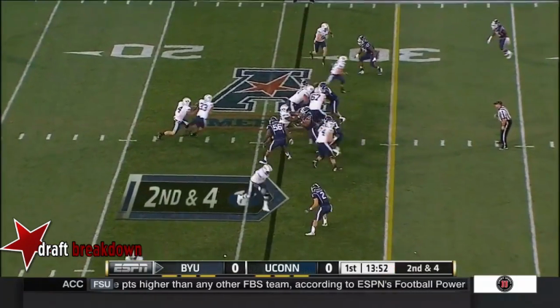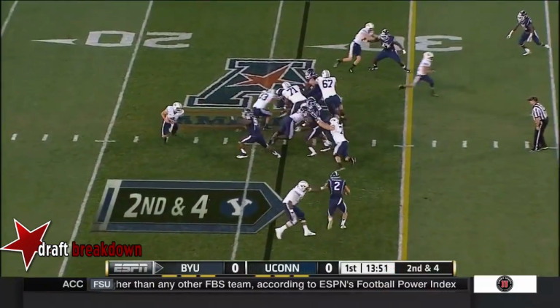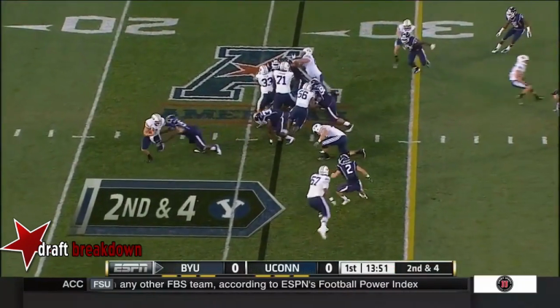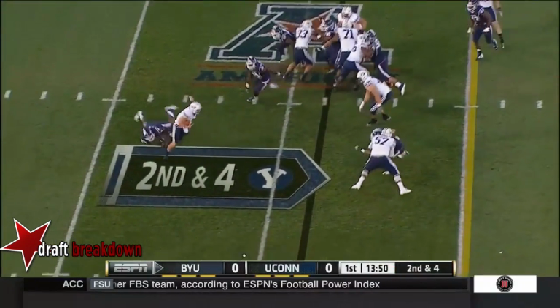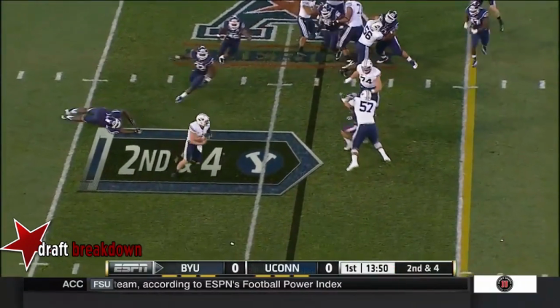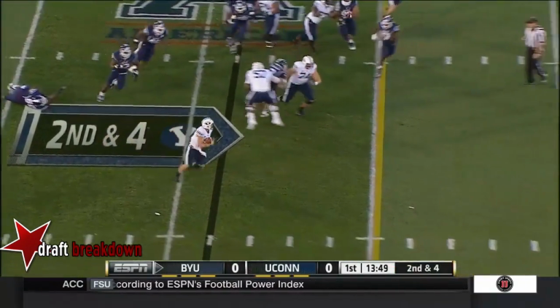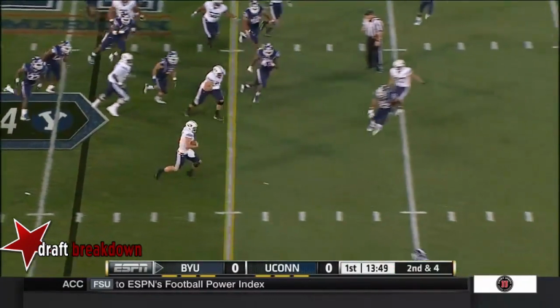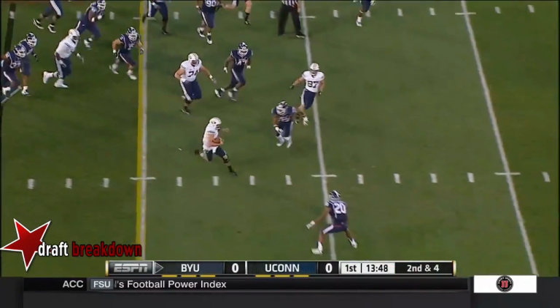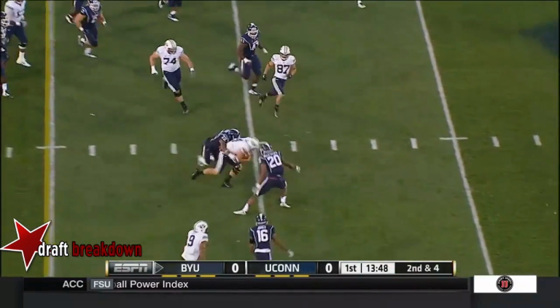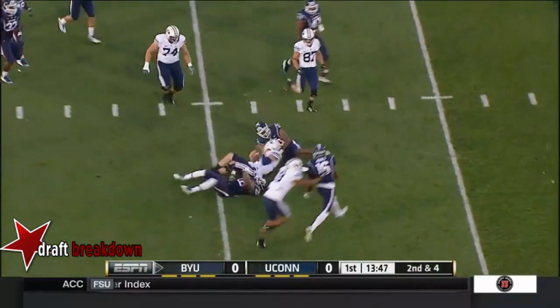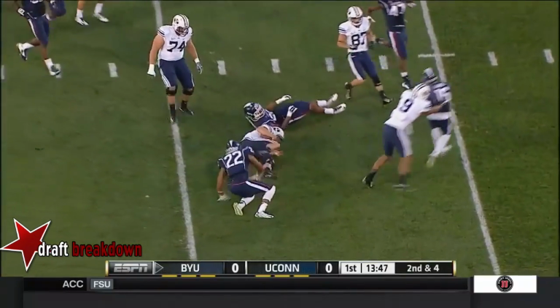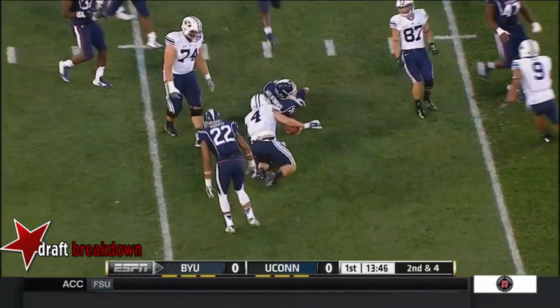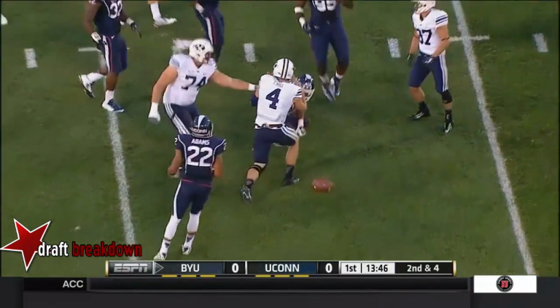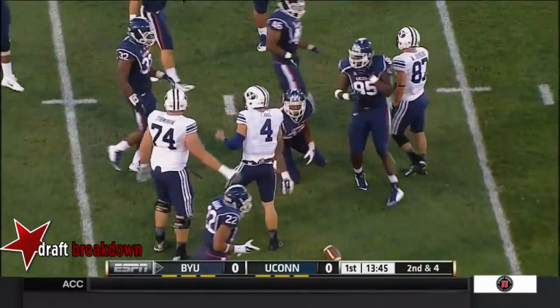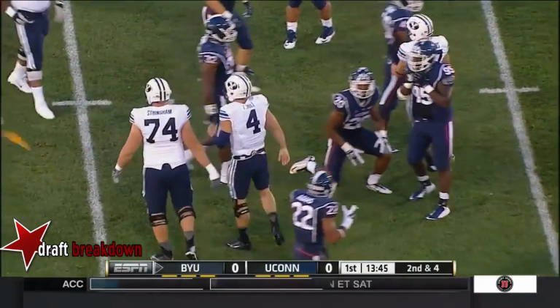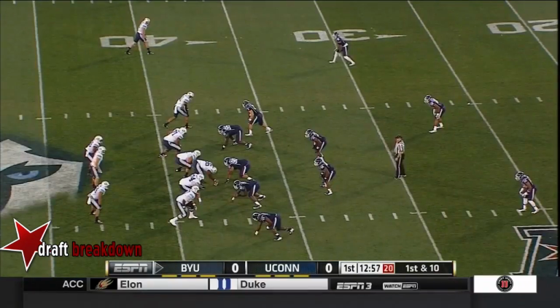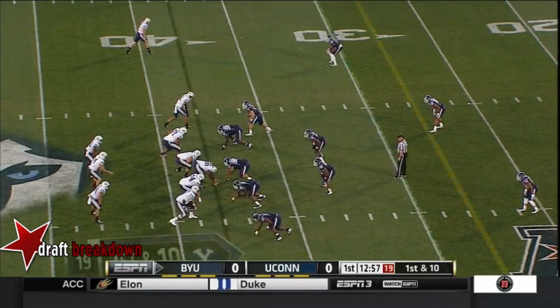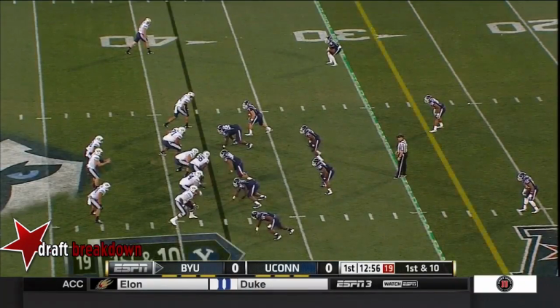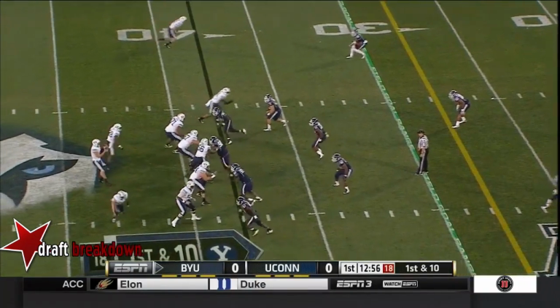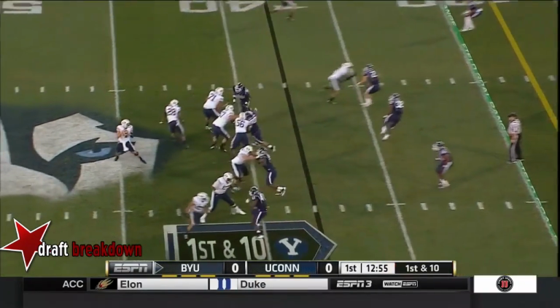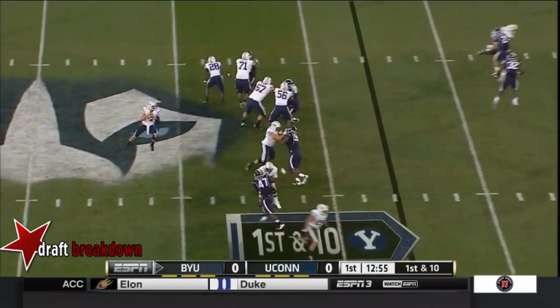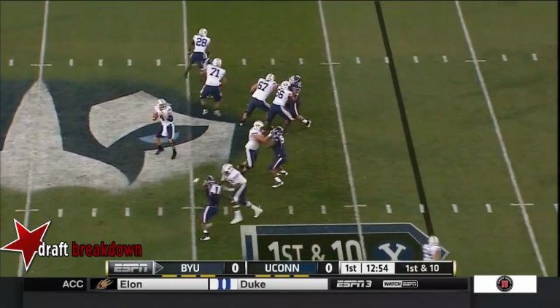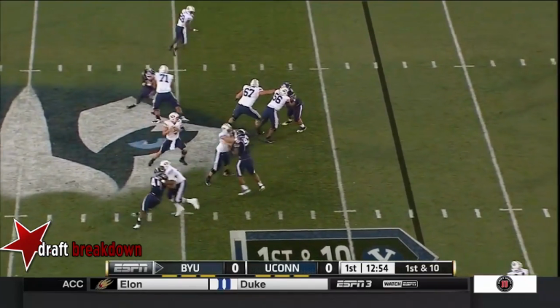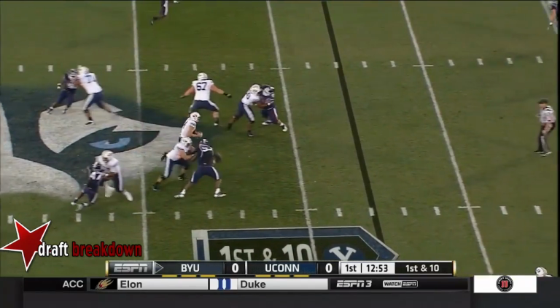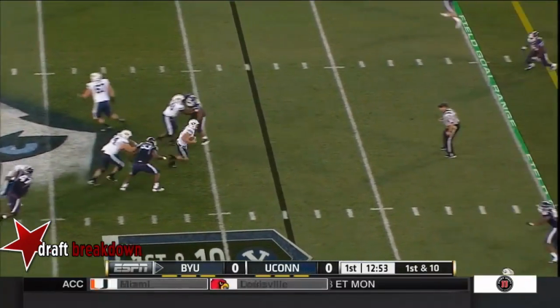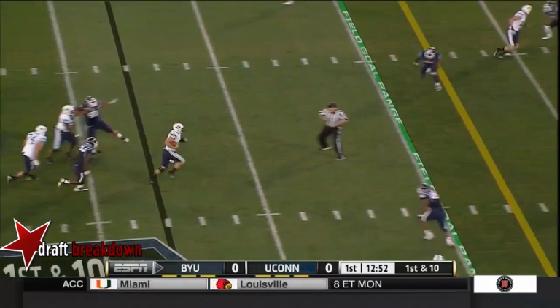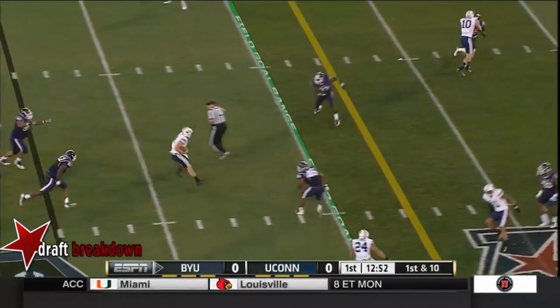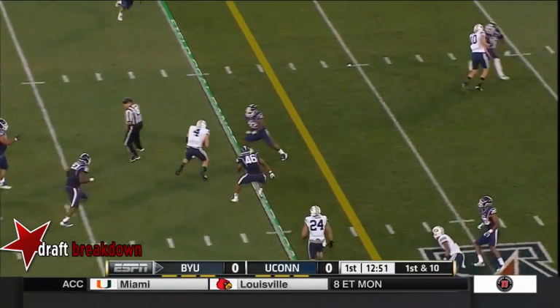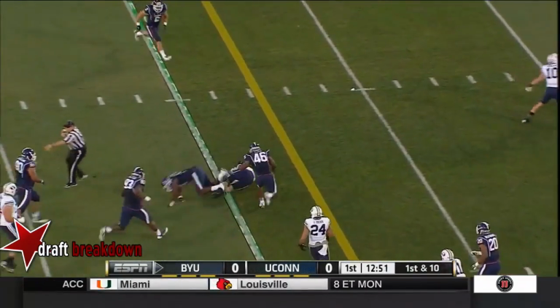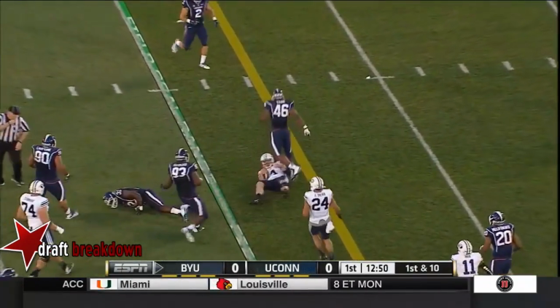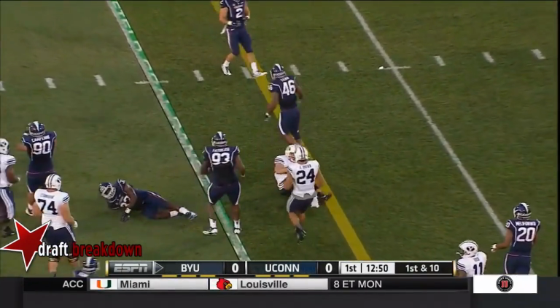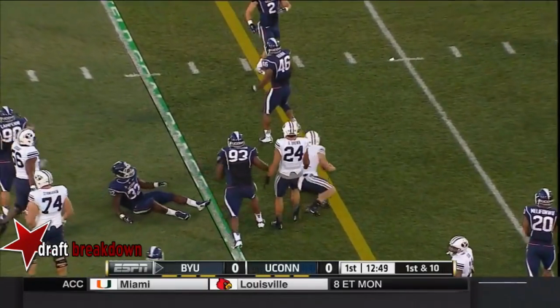He threw 14 picks last year. The fake give and Hill keeps it. He's got room and he's not afraid of contact. Out across the 30. The starting tailback Lusike is going to get a lot of carries here tonight. On first down, Hill back to pass — he'll run again. And Taysom Hill ducks under the contact.